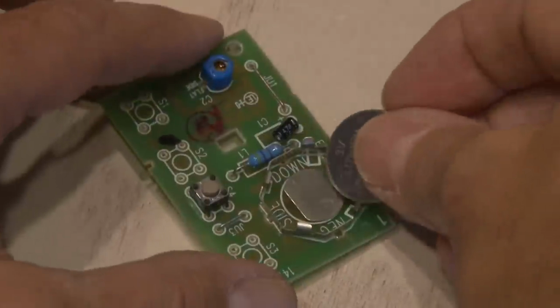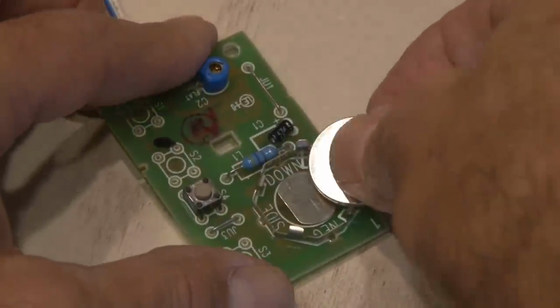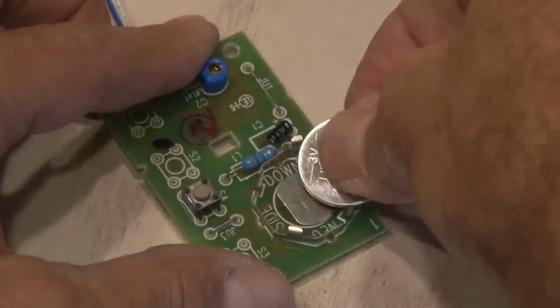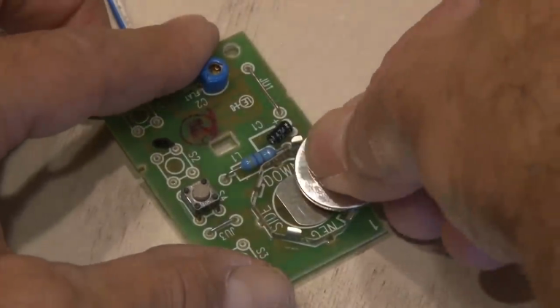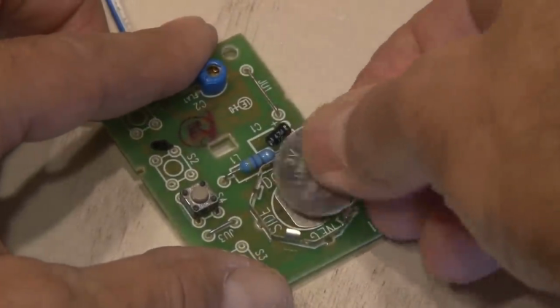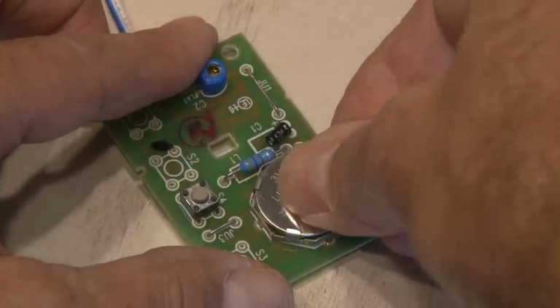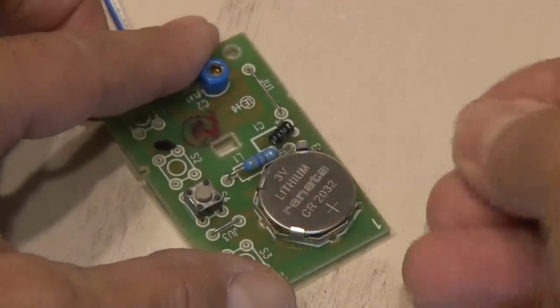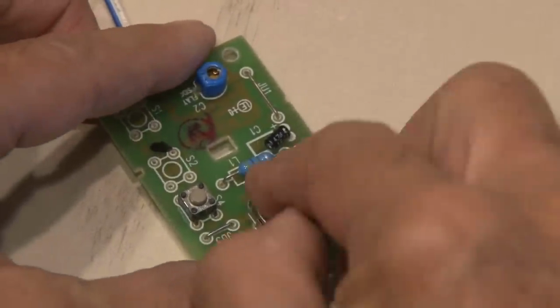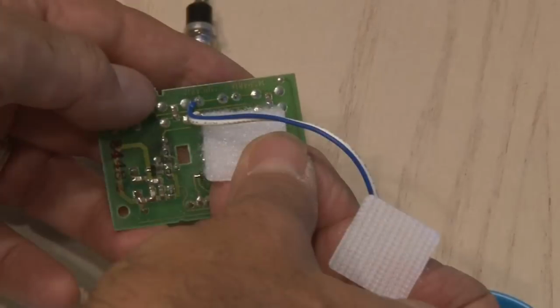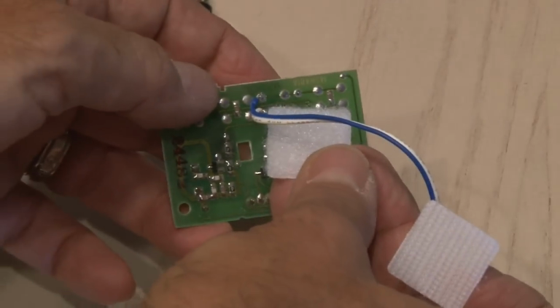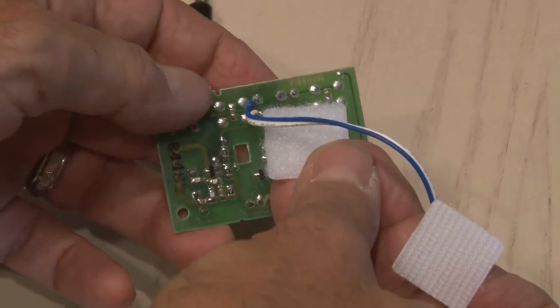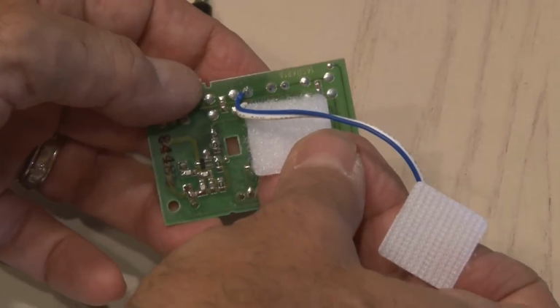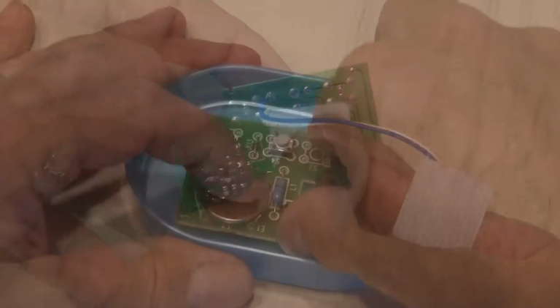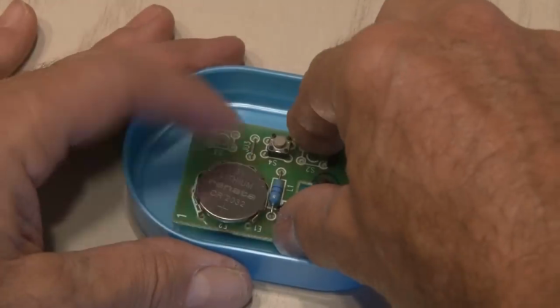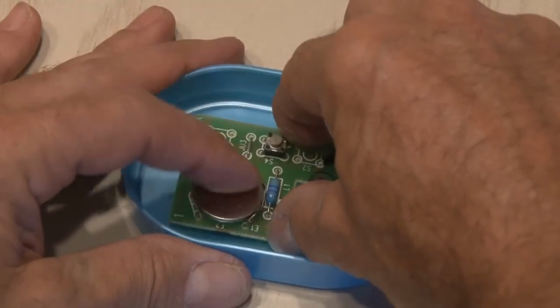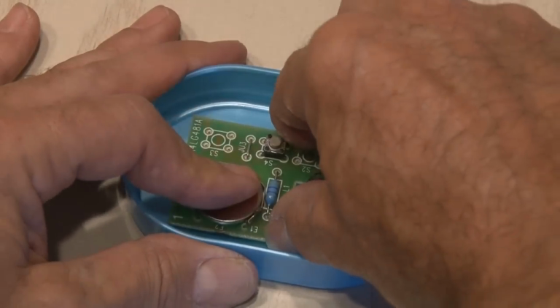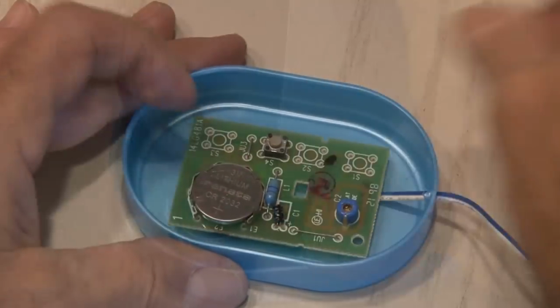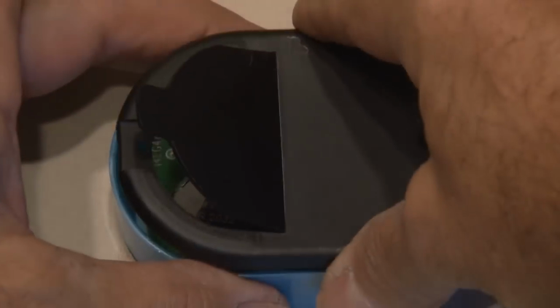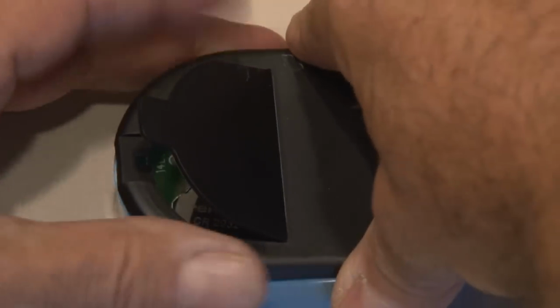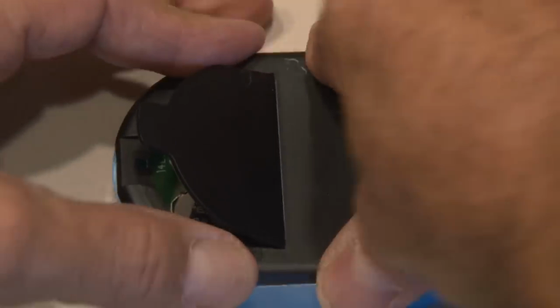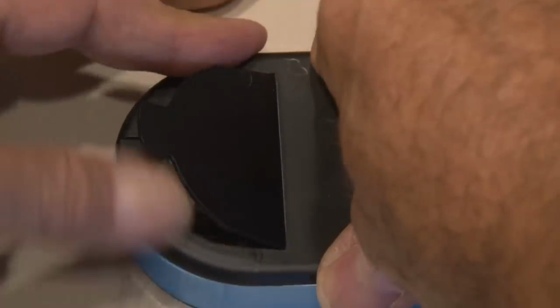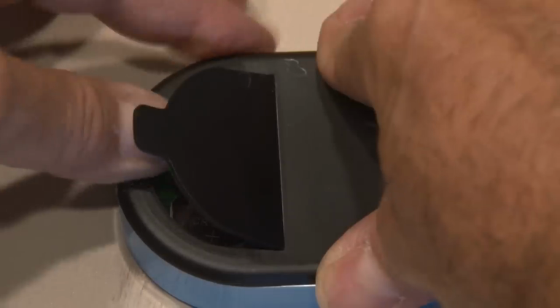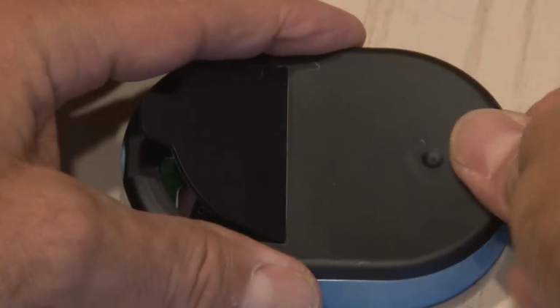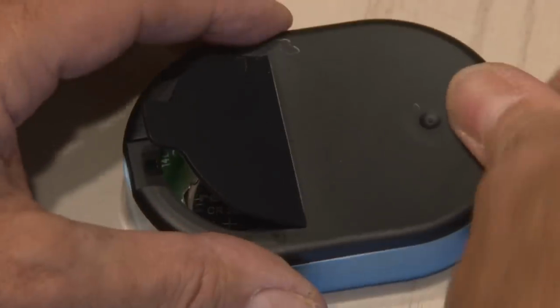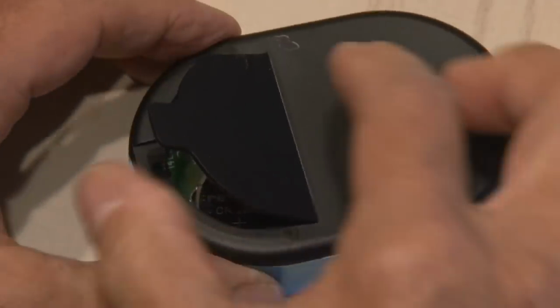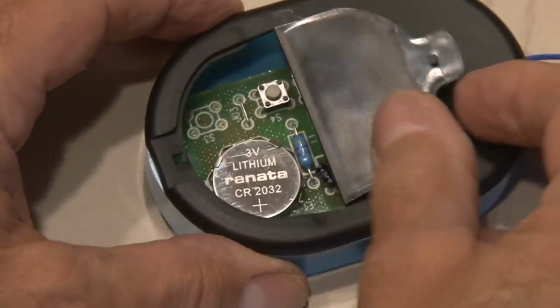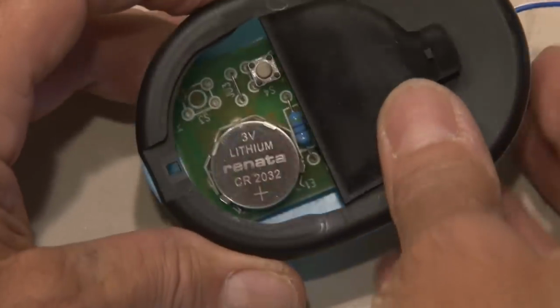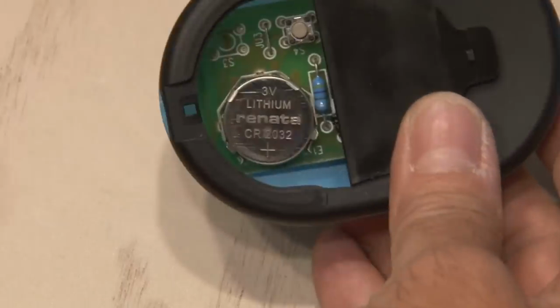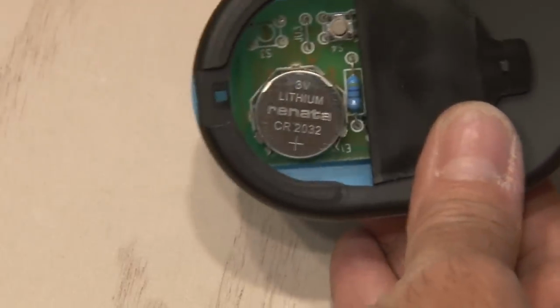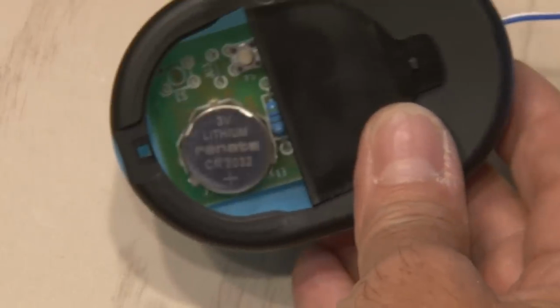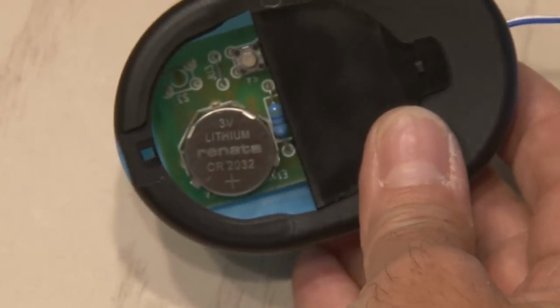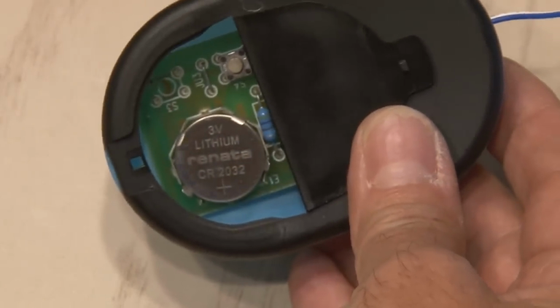Now it's time to put it all back together. I'll clip in the button cell battery, add some Velcro to the bottom of the board, and secure it into our little housing. Then I snap the top back in place. The little door allows me access to change the battery — pretty handy.